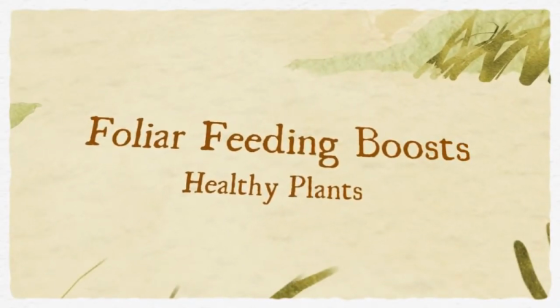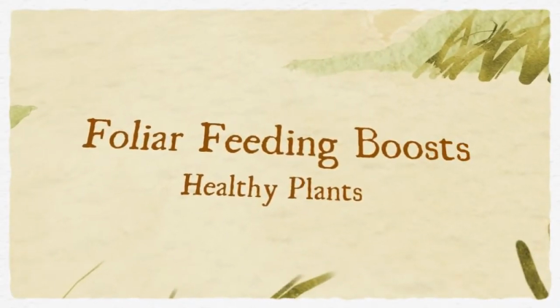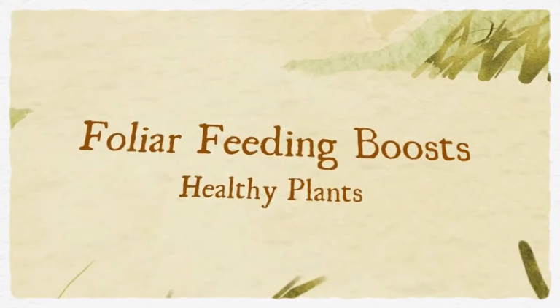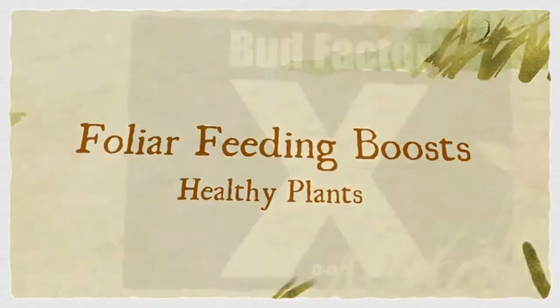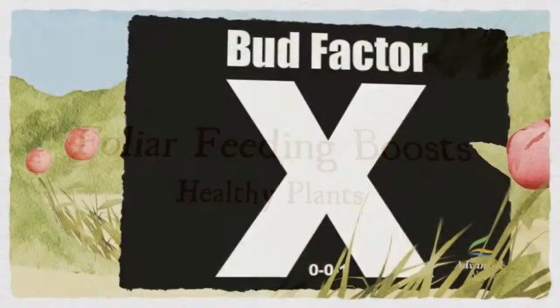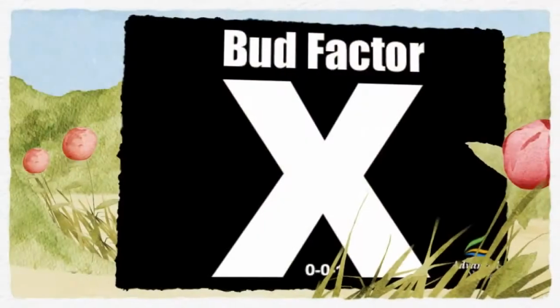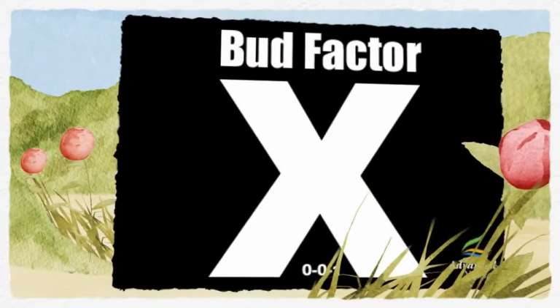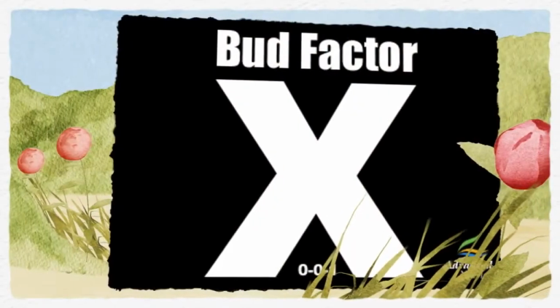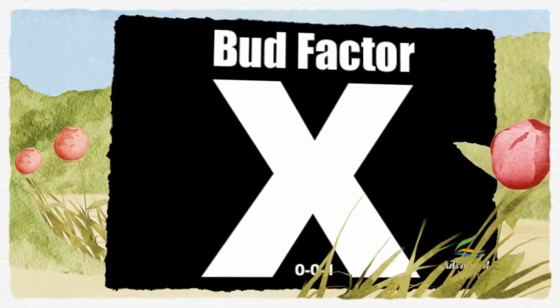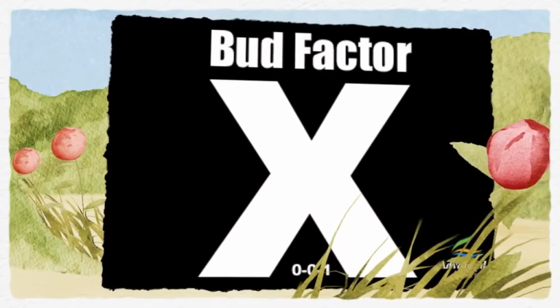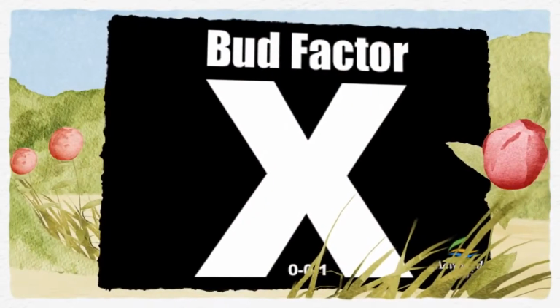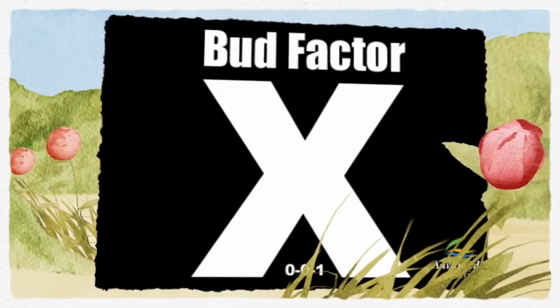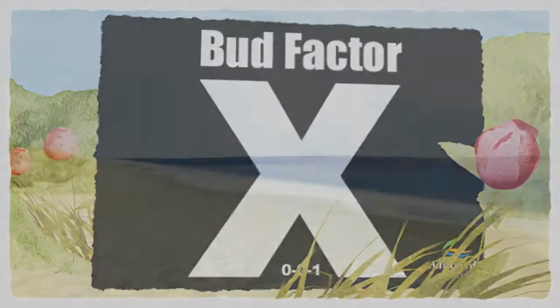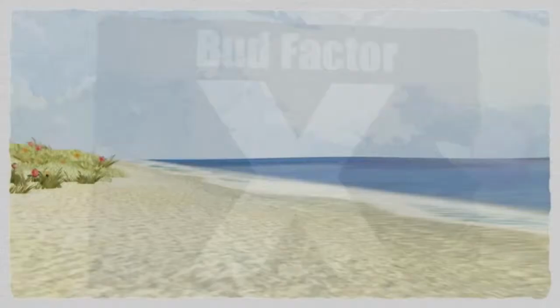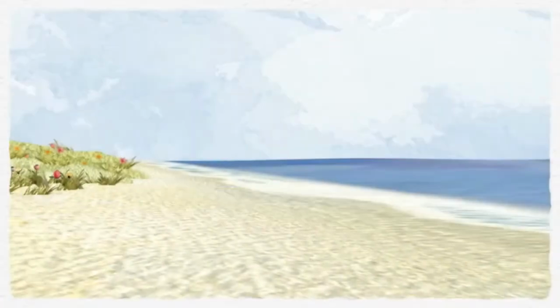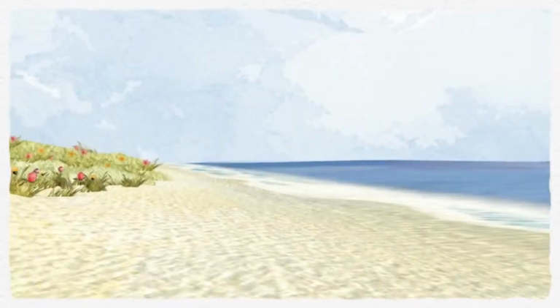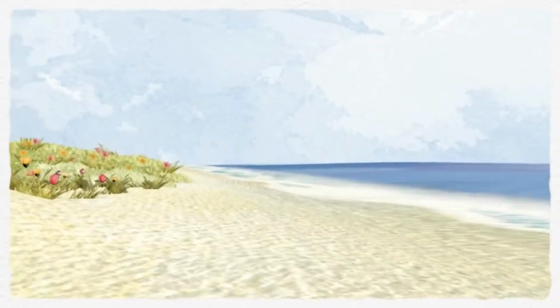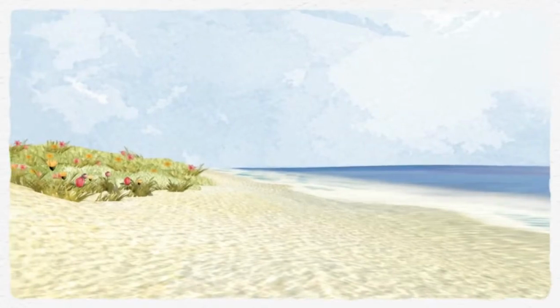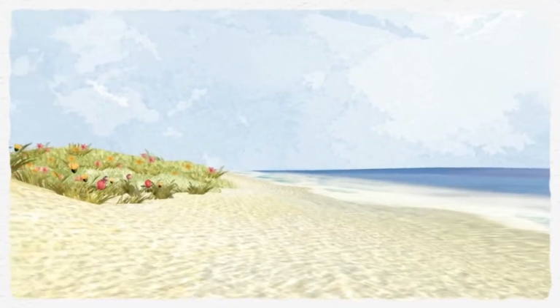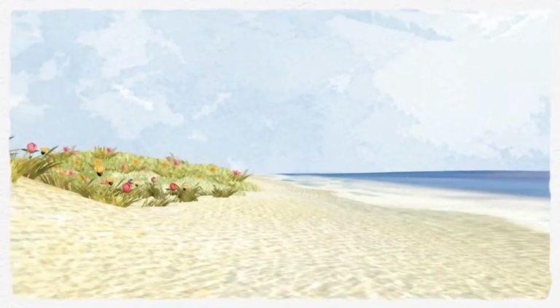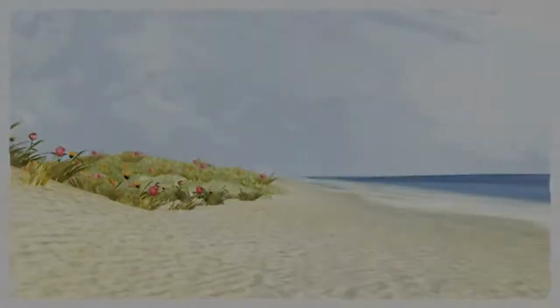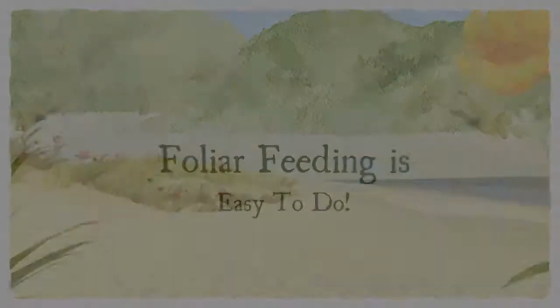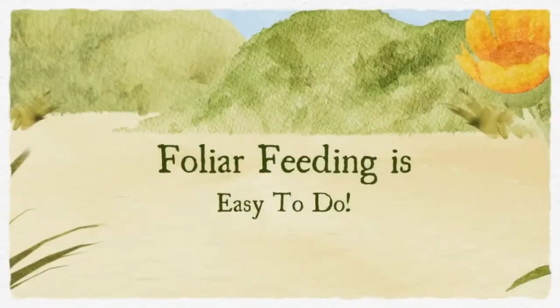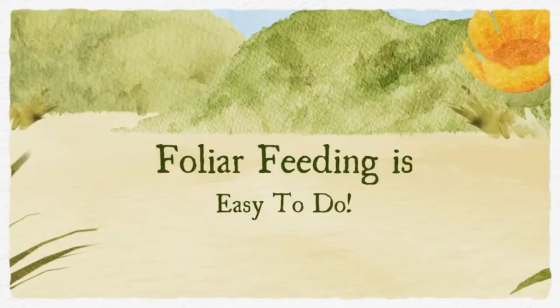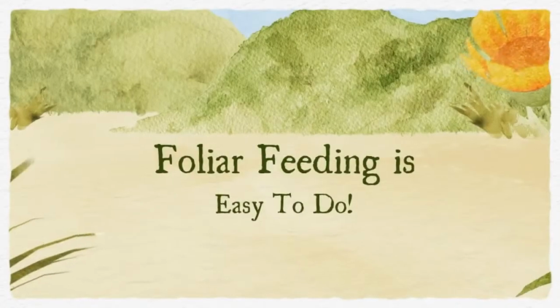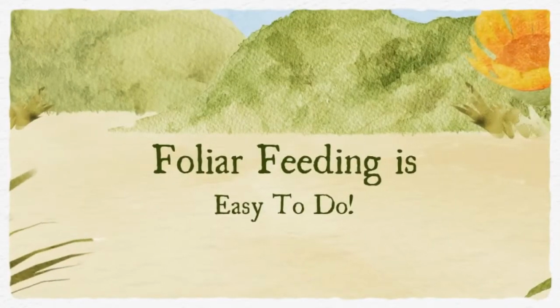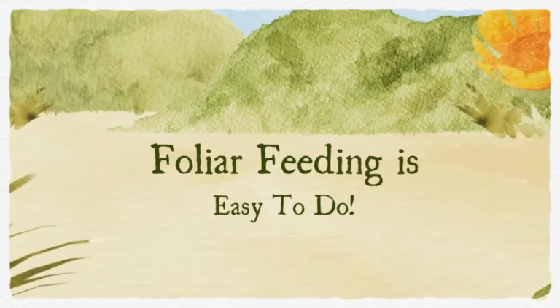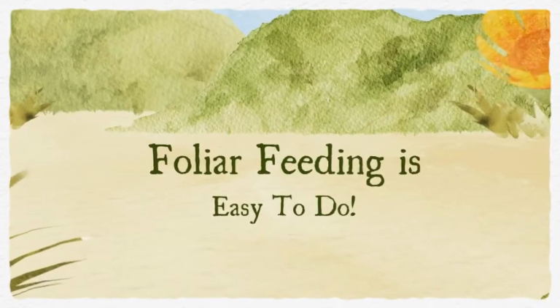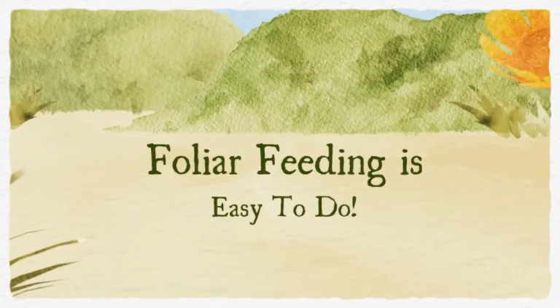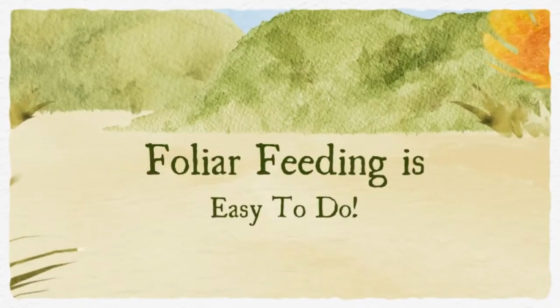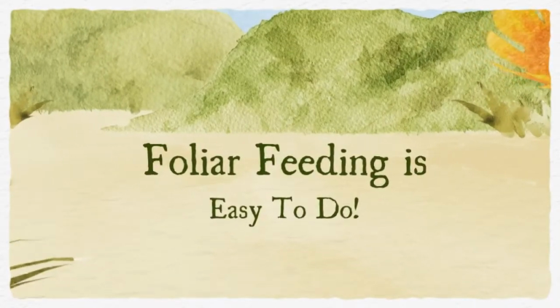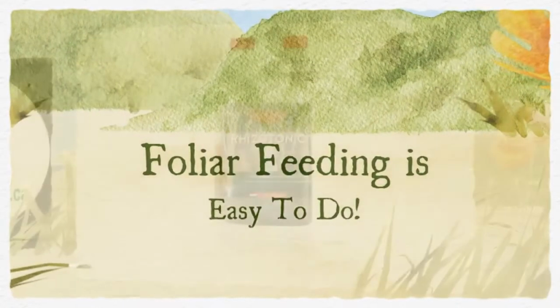Your plants don't have to be sick in order to receive the added benefits of foliar feeding. You can apply nutrients that will boost the growth rate, and you can apply nutrients that will greatly enhance the density and the size of the blooms.